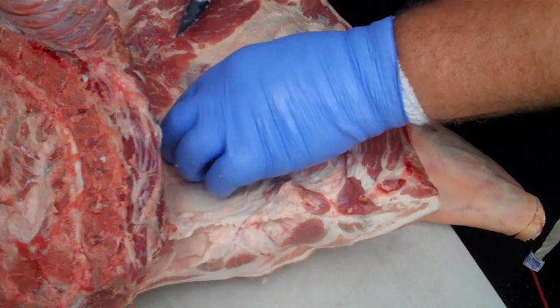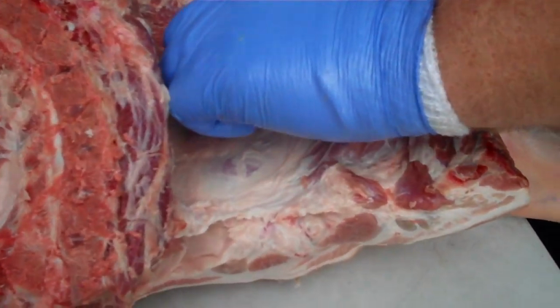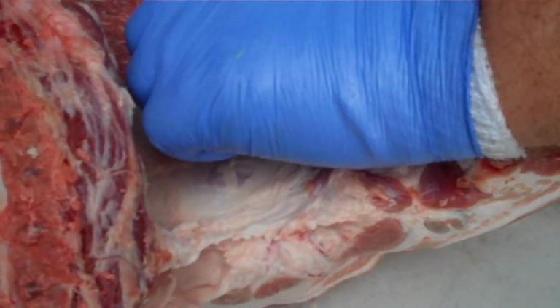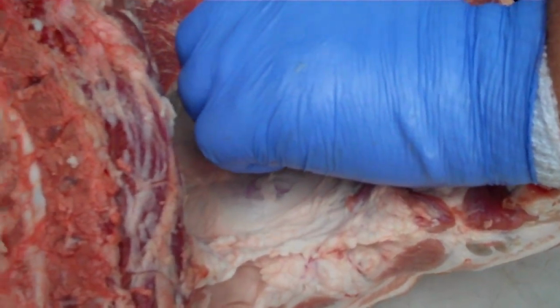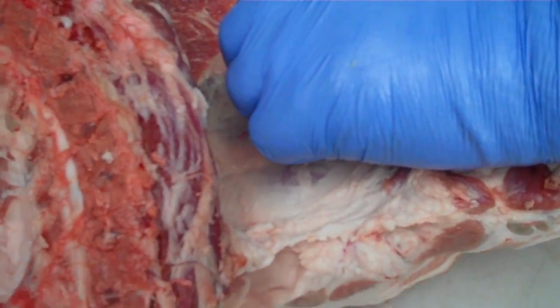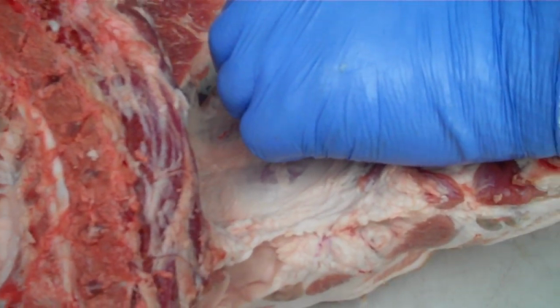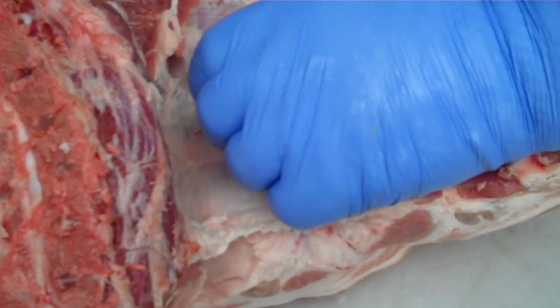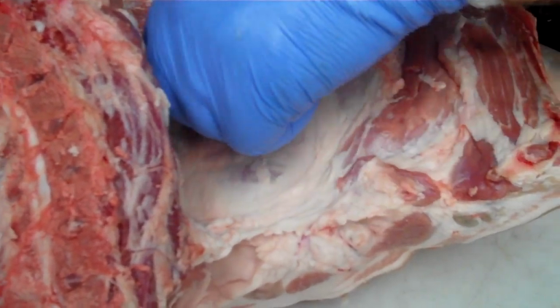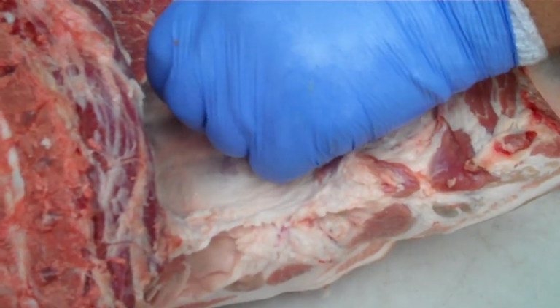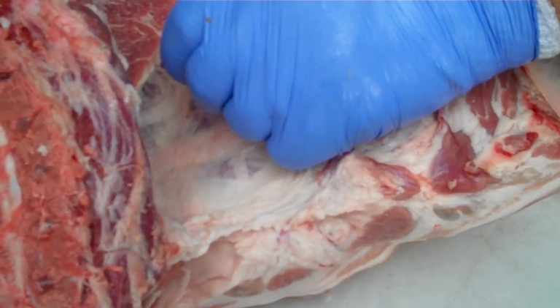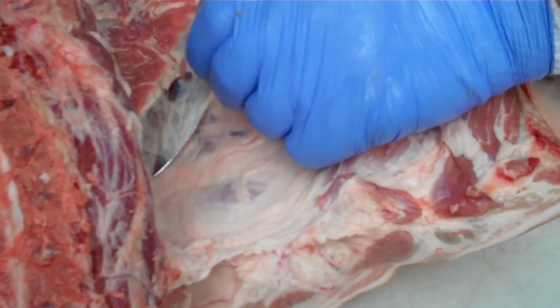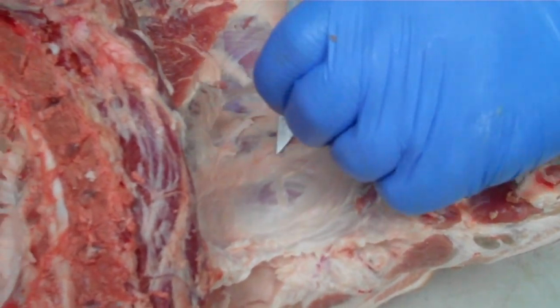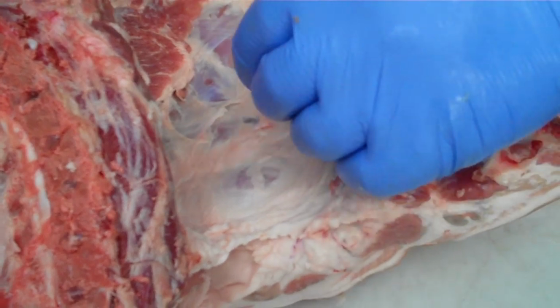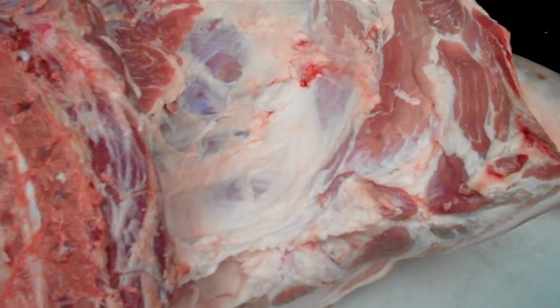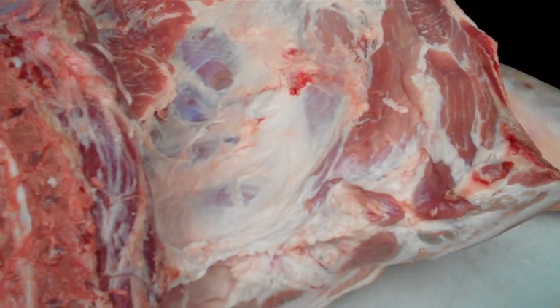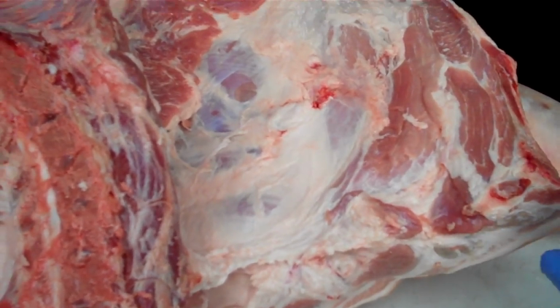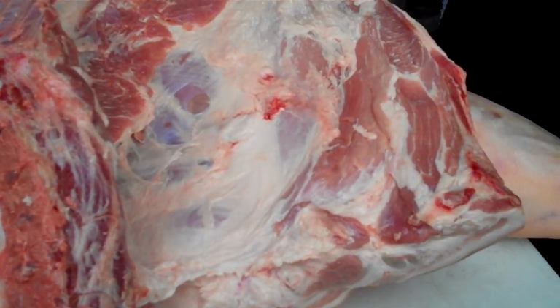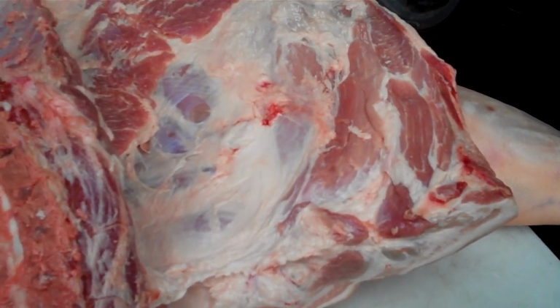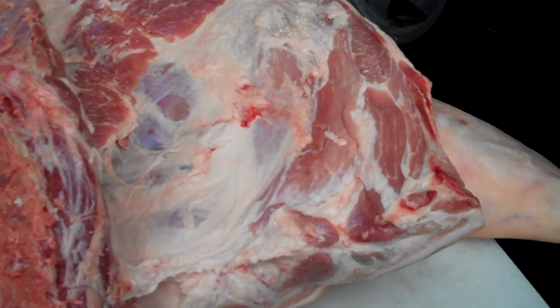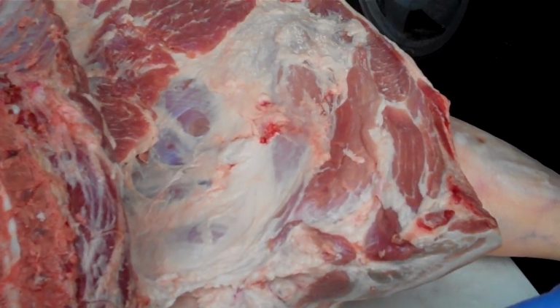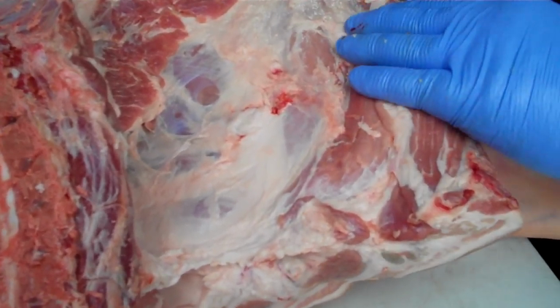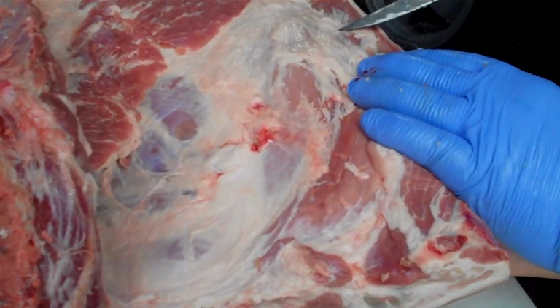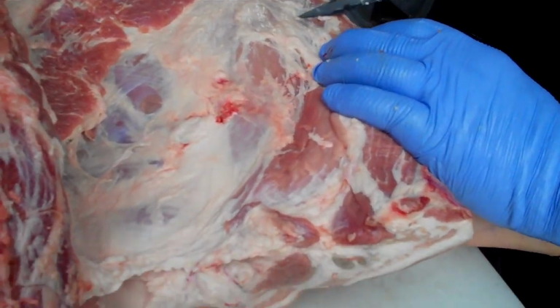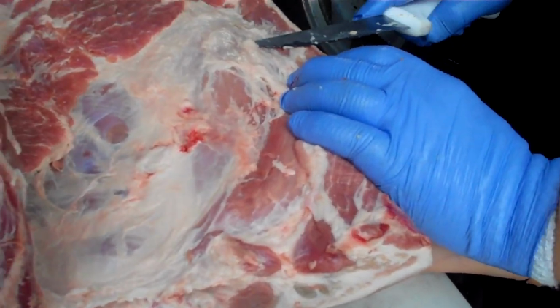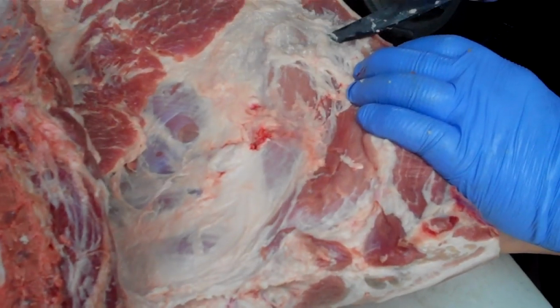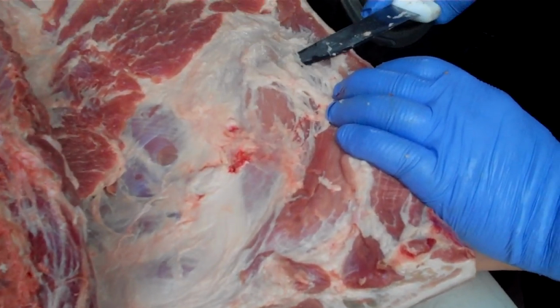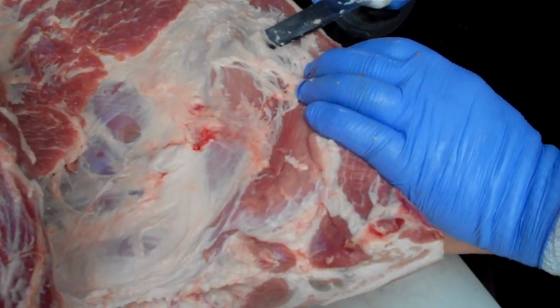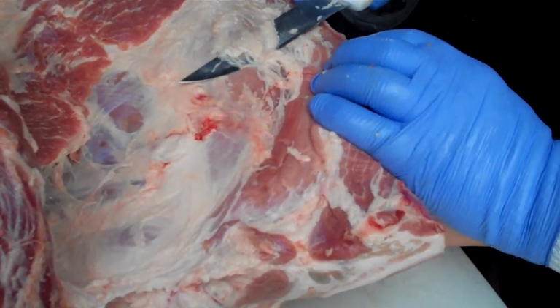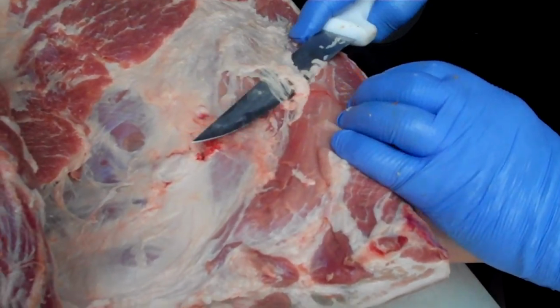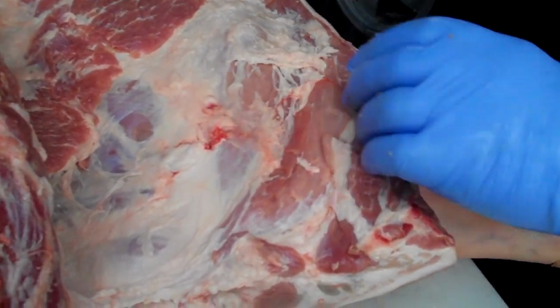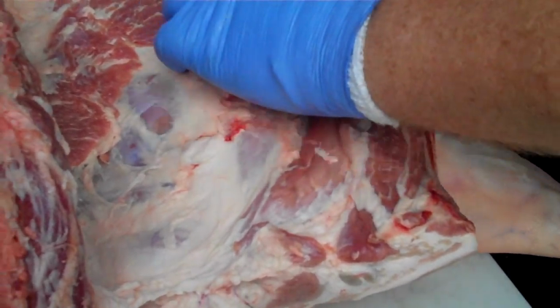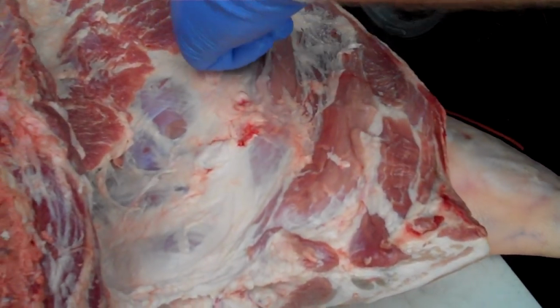Now he's going to go back and take the sinew membrane off his shoulder to get down to it so we can make a good bark on our shoulder. We can make bark on our whole hog just like we do our shoulder bark — it works the same way by taking the time to clean them up.